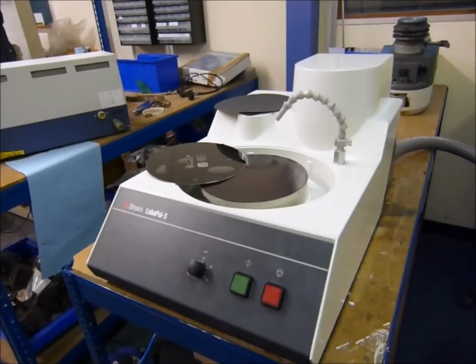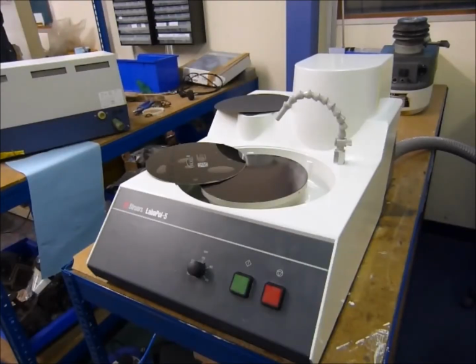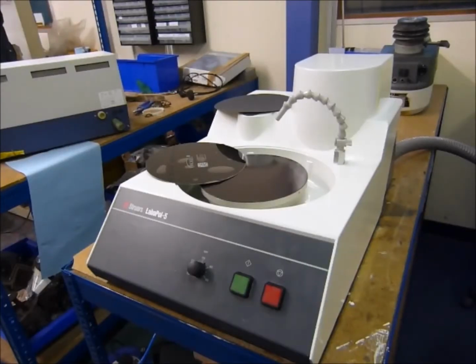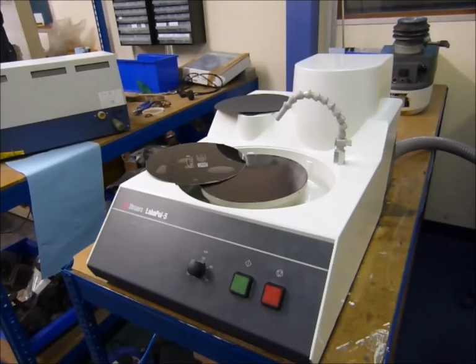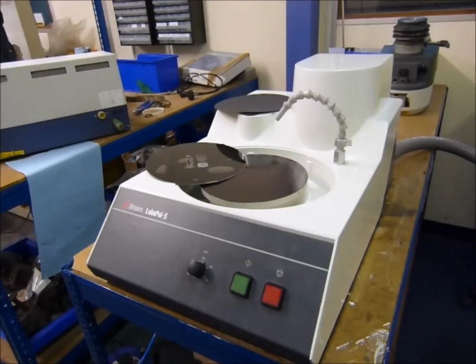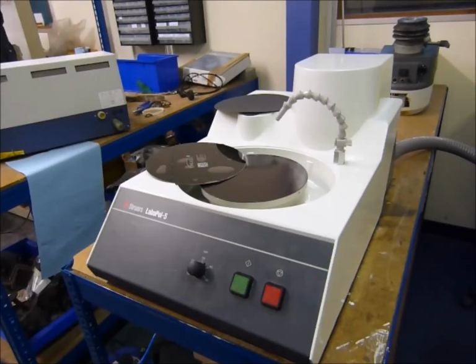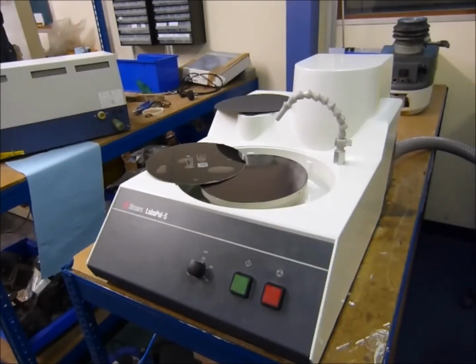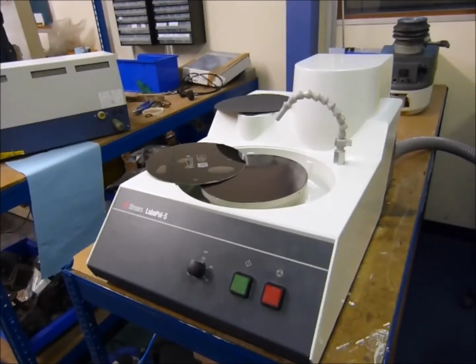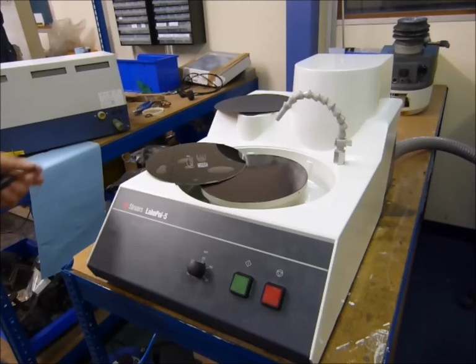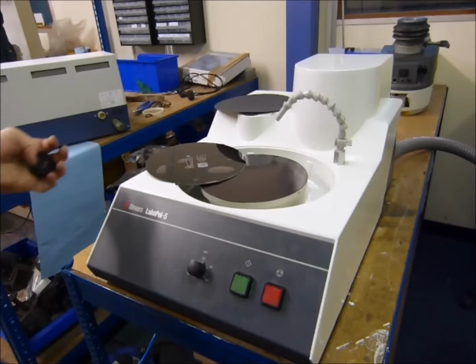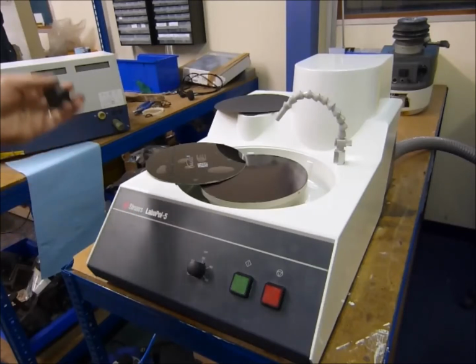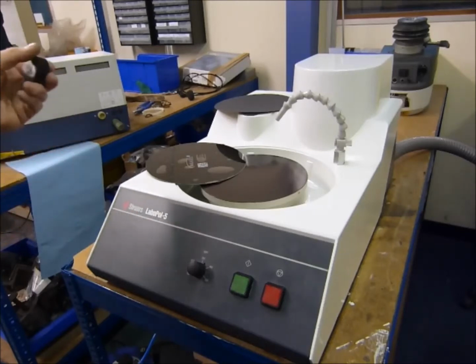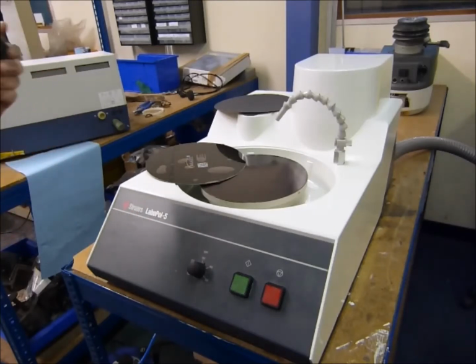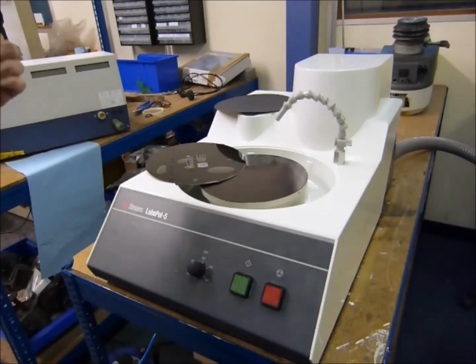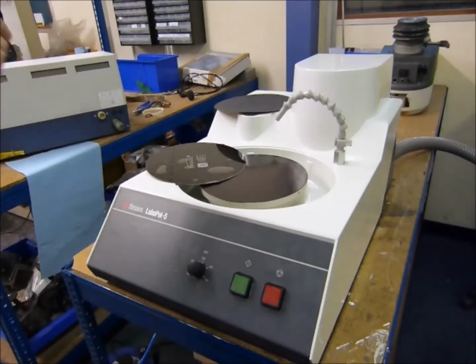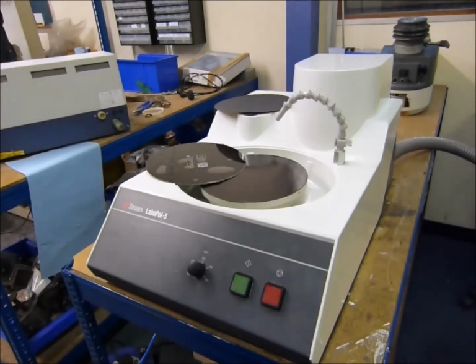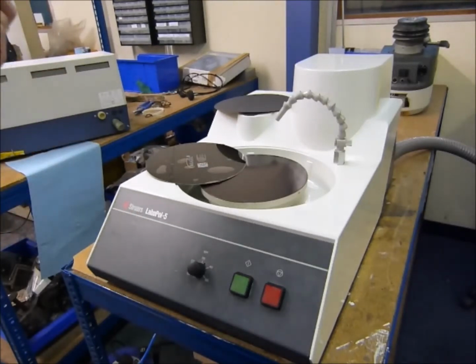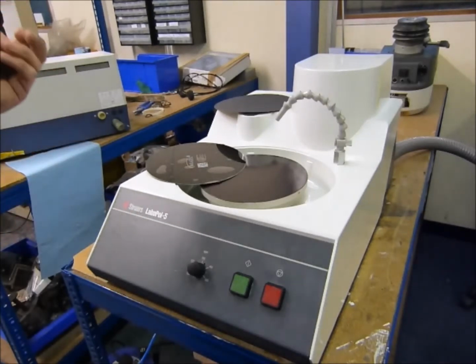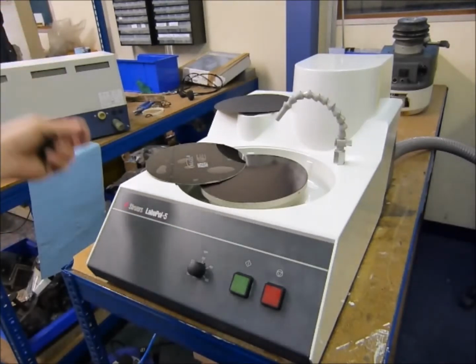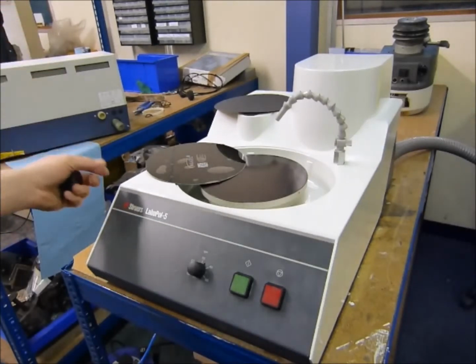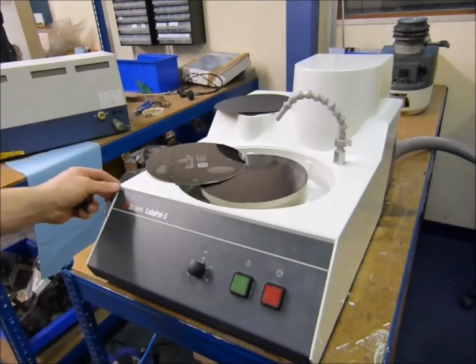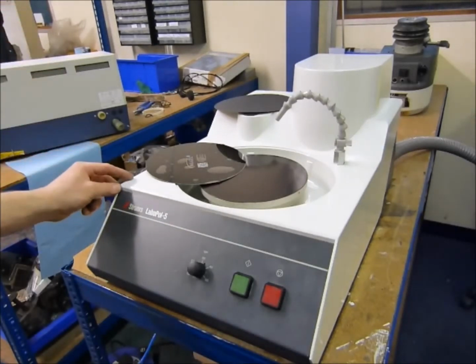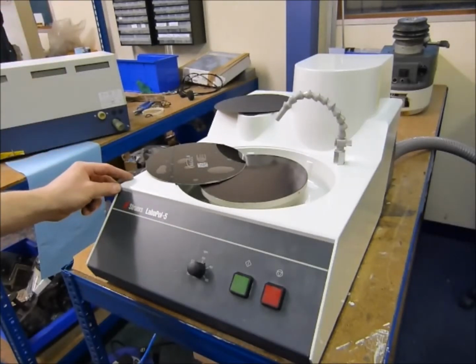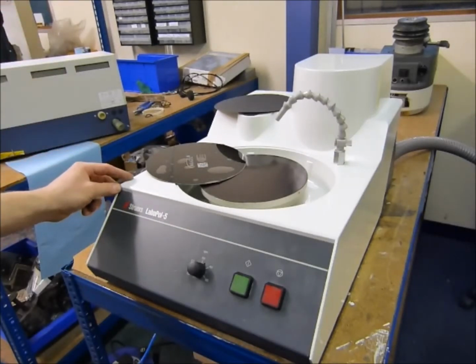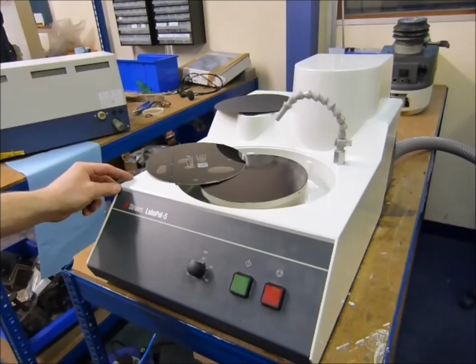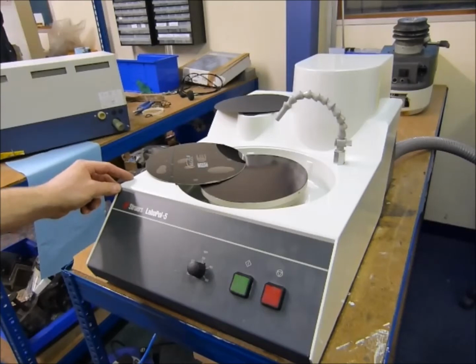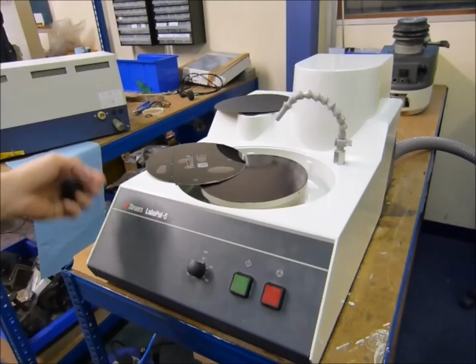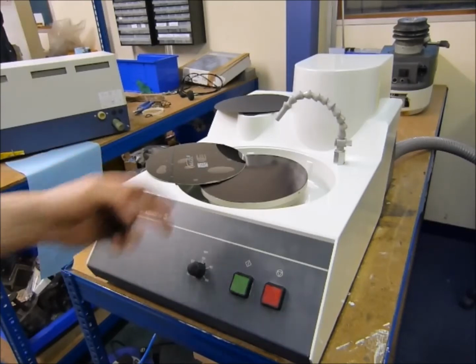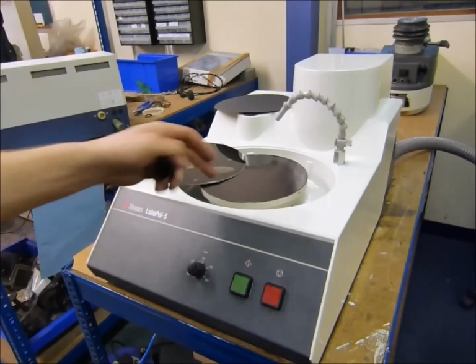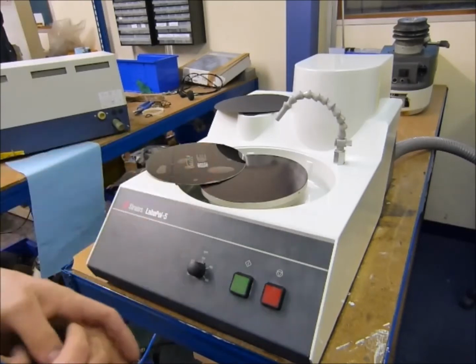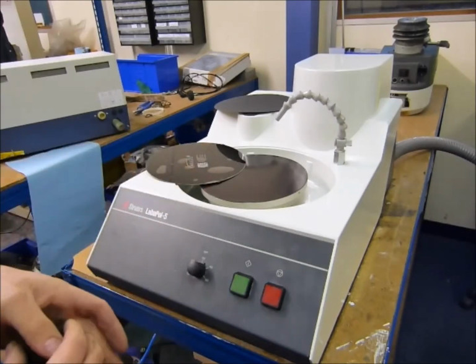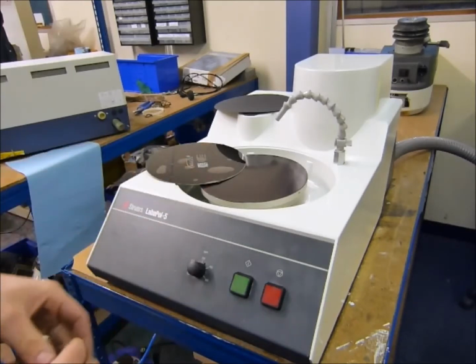This is a quick video demonstration of how to grind using a Struers Laberpol 5 using the Gritfix system.